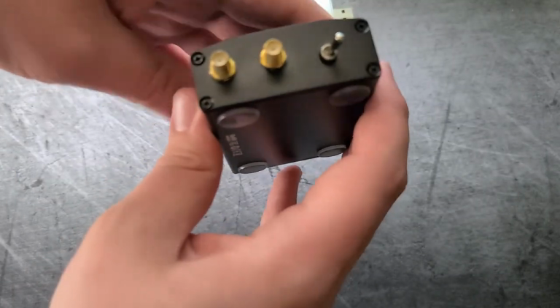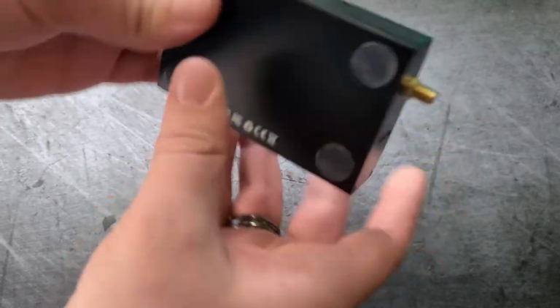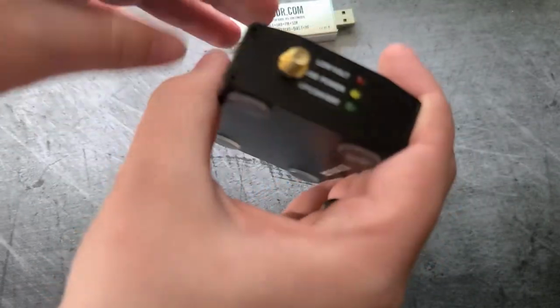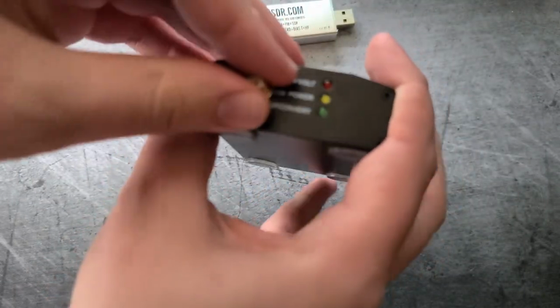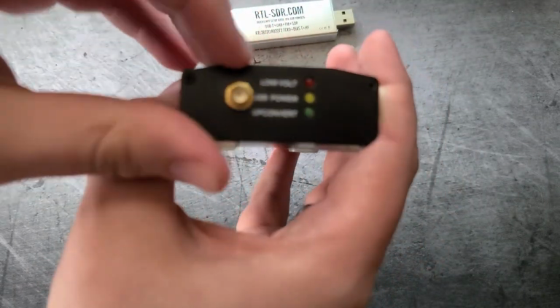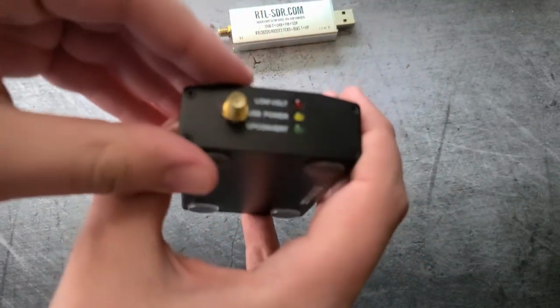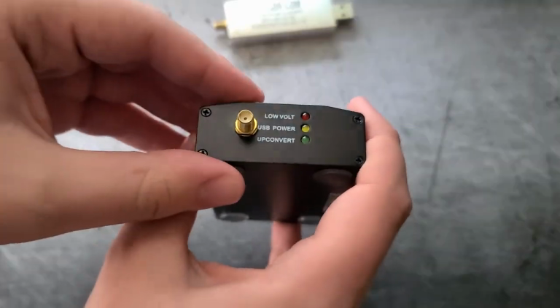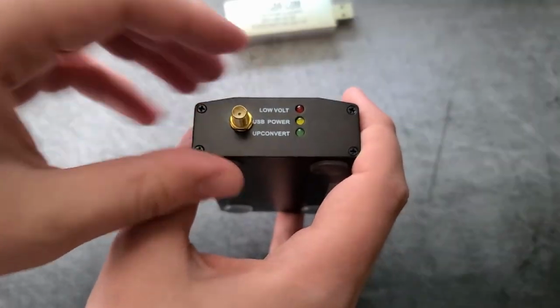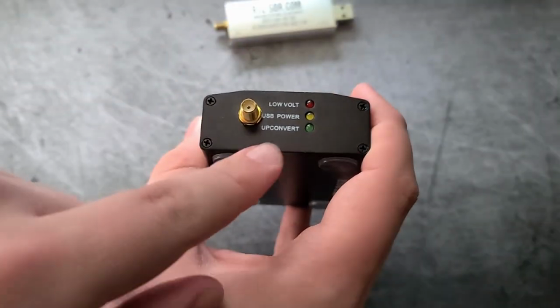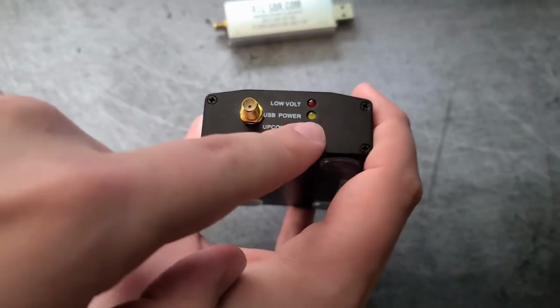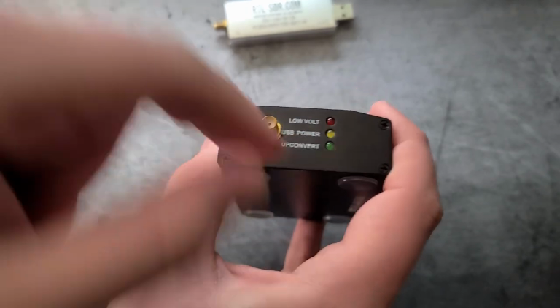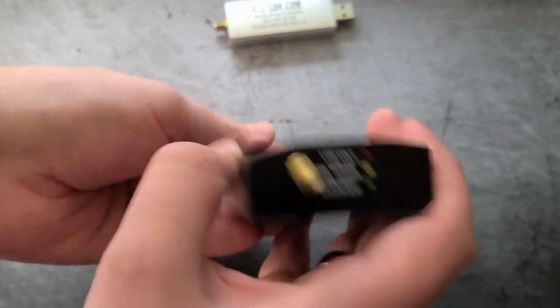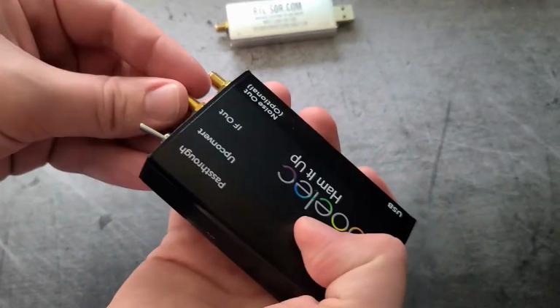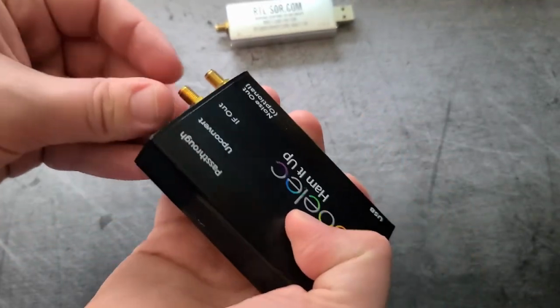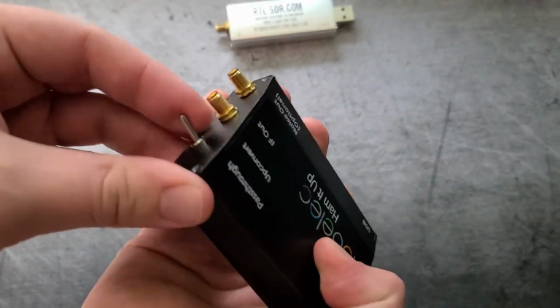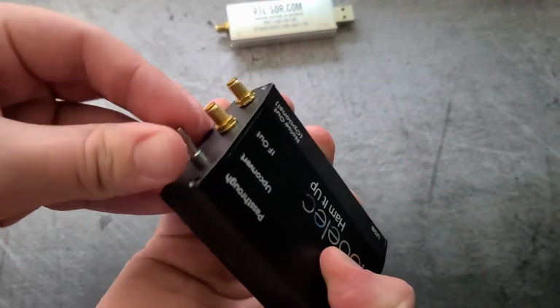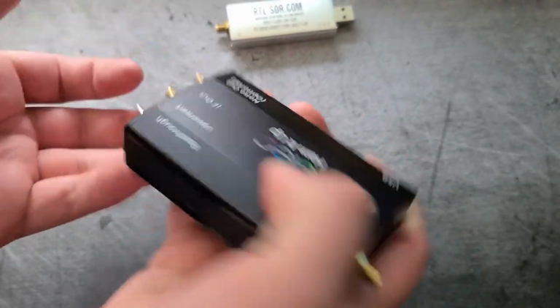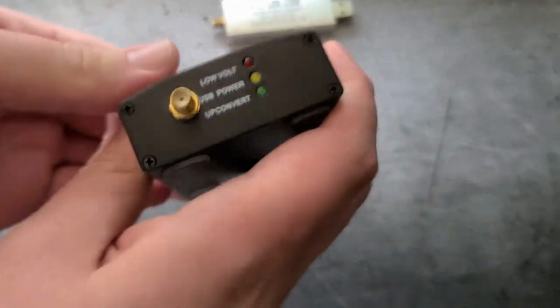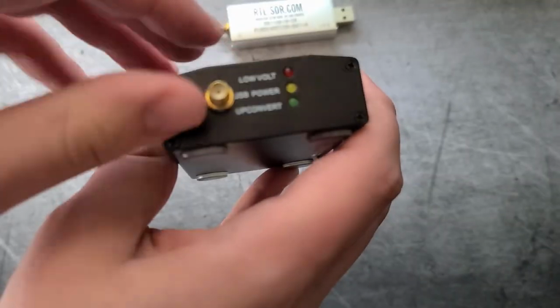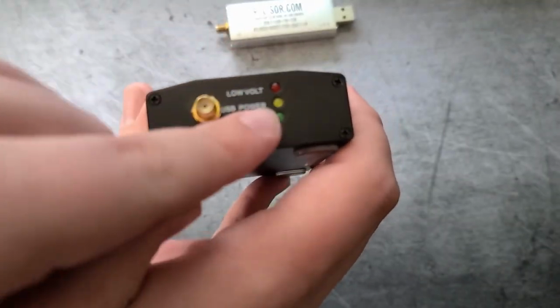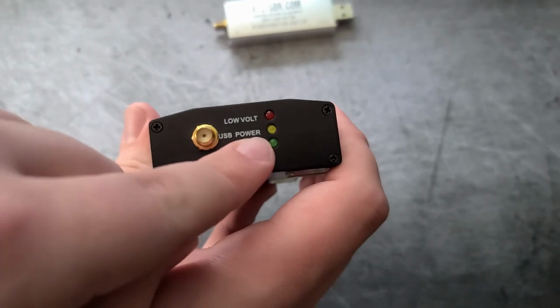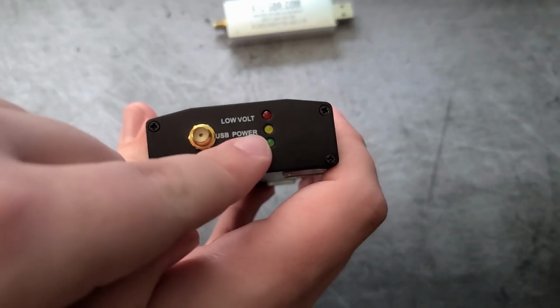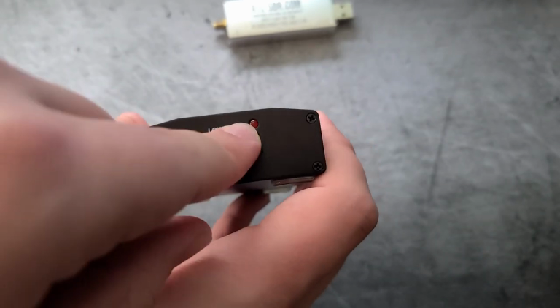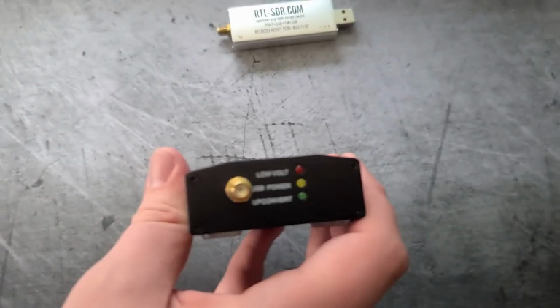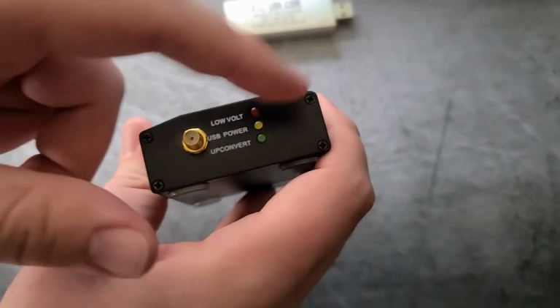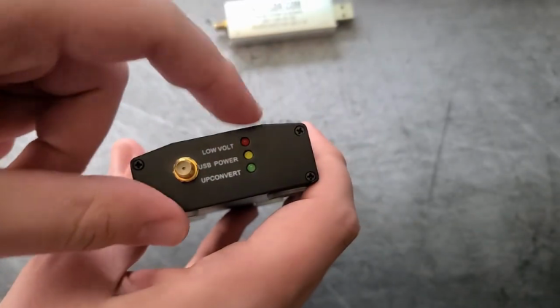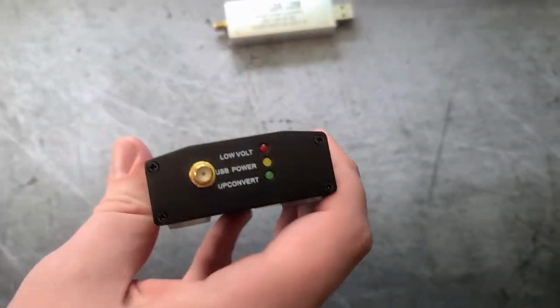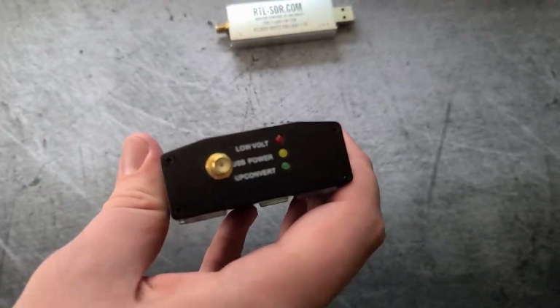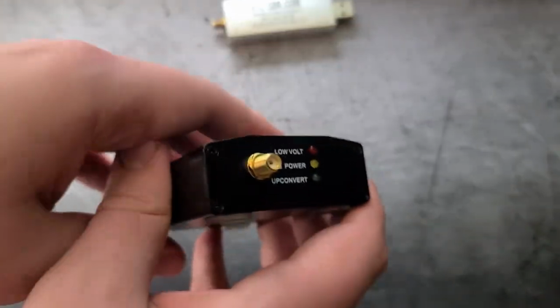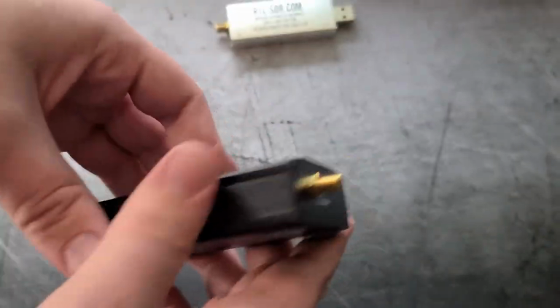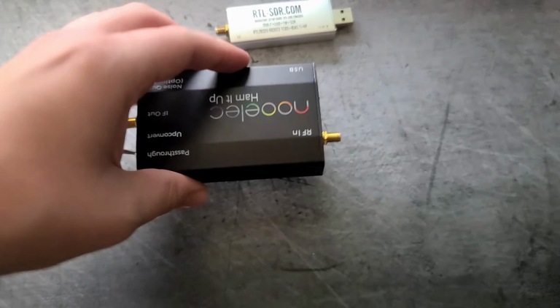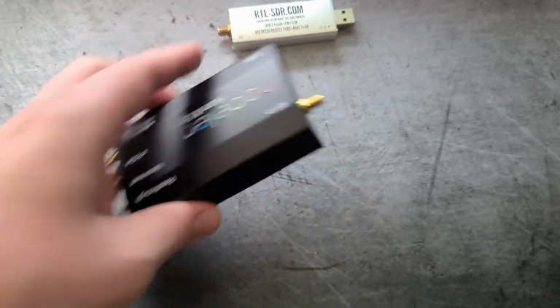We have quite a bit of stuff on here. We've got the upconverter LED — that's when you flip this very satisfying clicky switch. You've got USB power and a low voltage indicator. You do not want to see the red LED, which is why you want to provide adequate voltage.